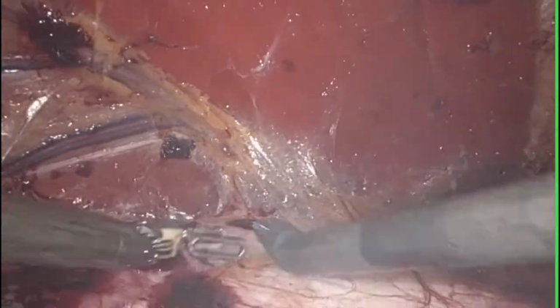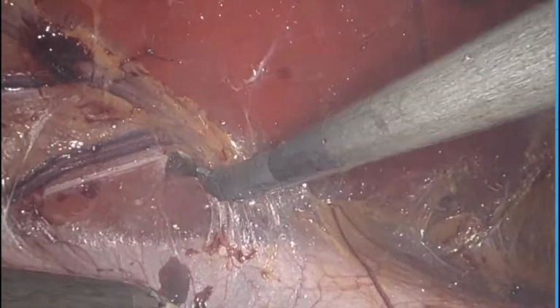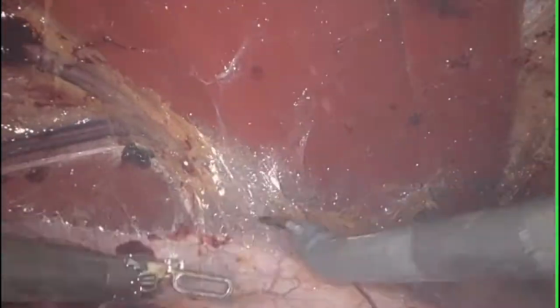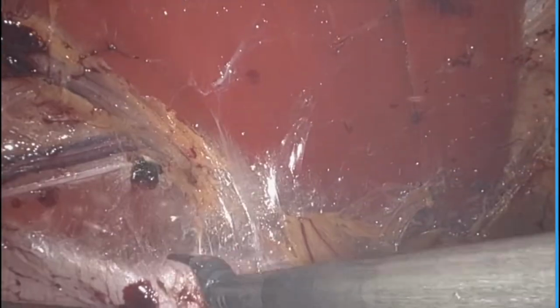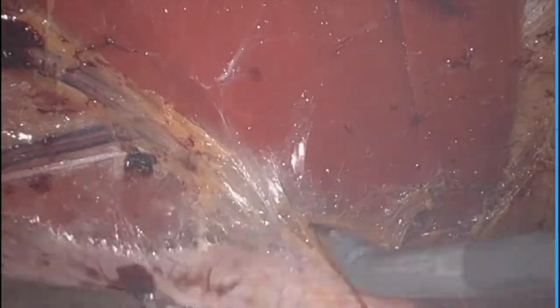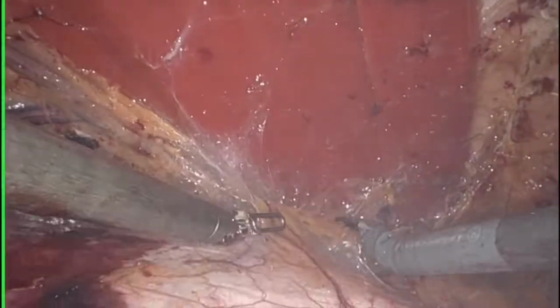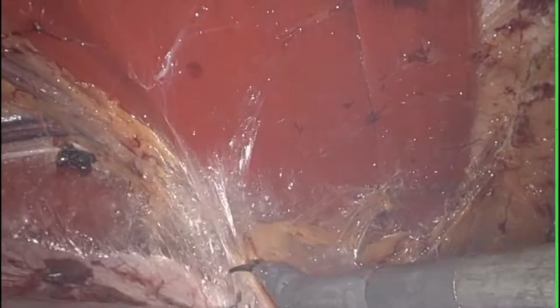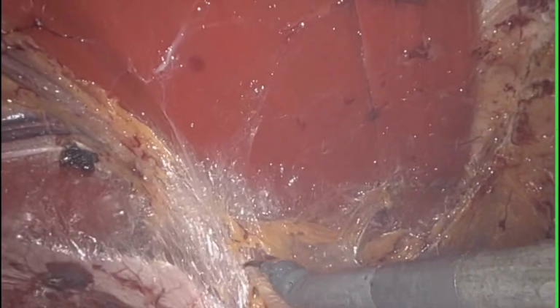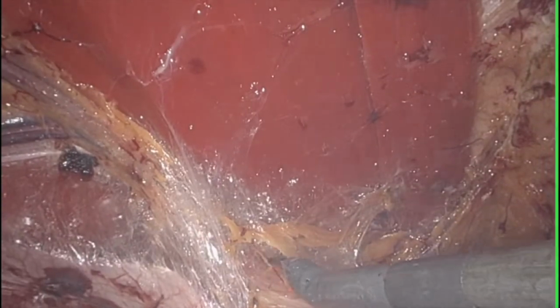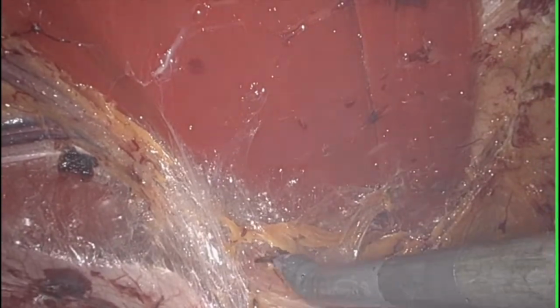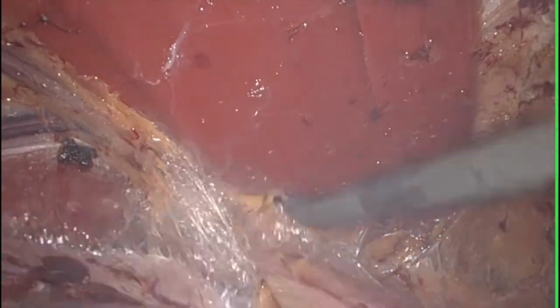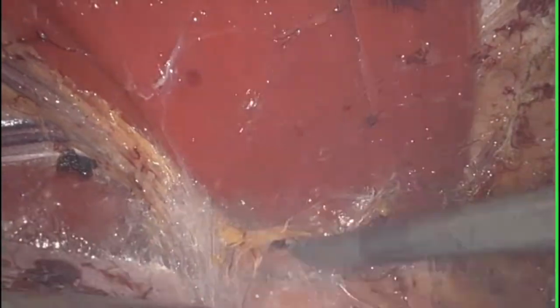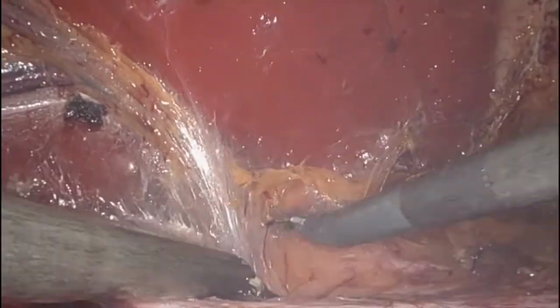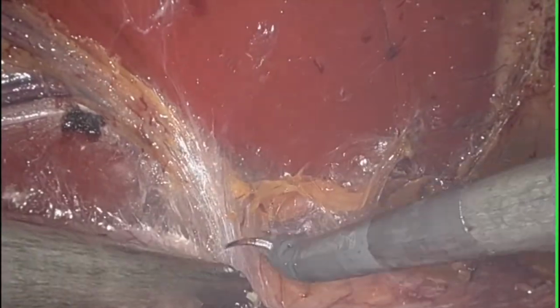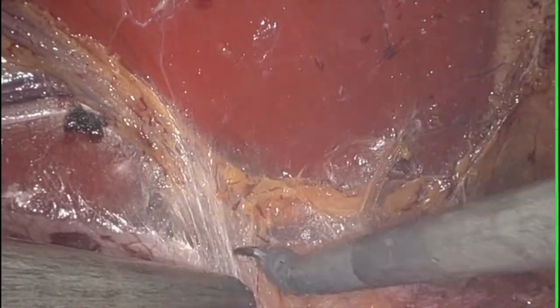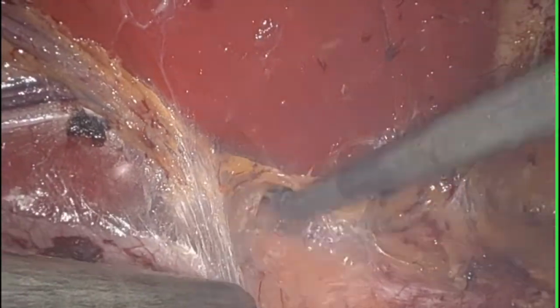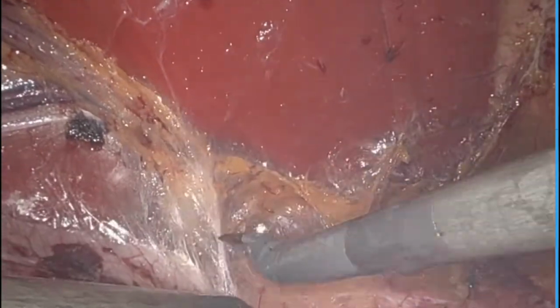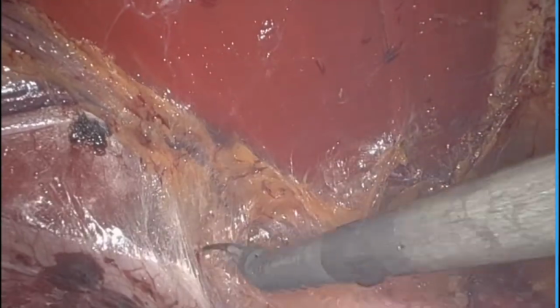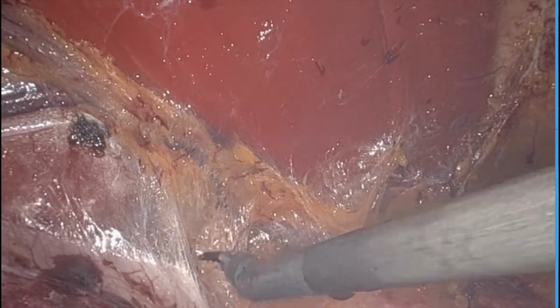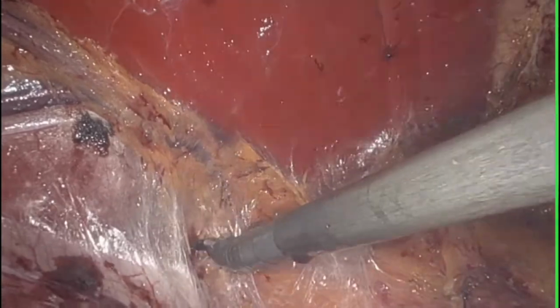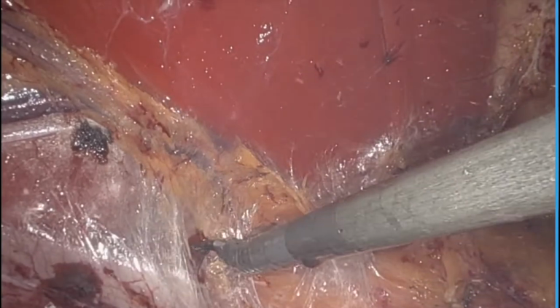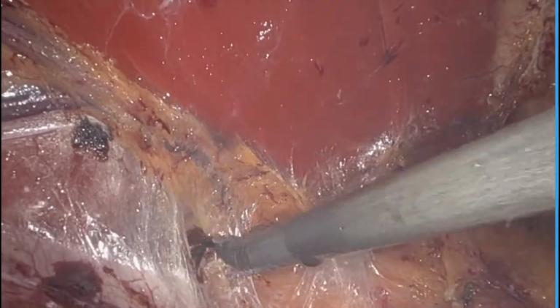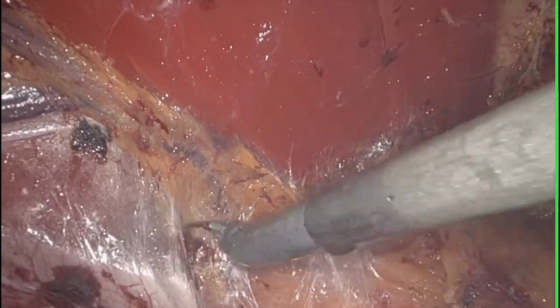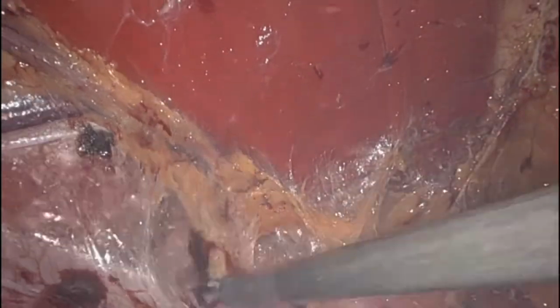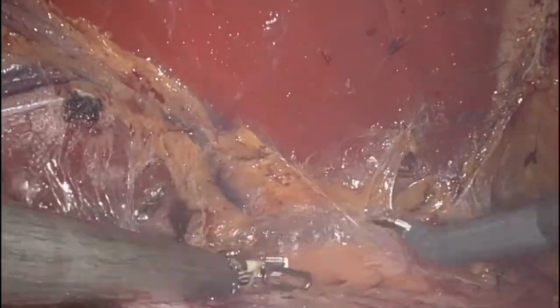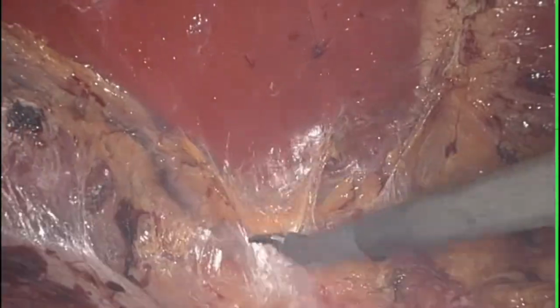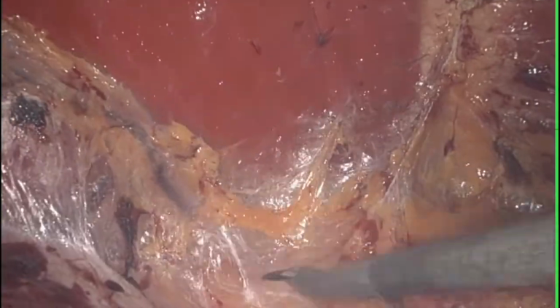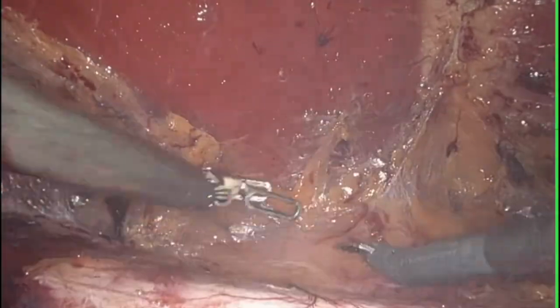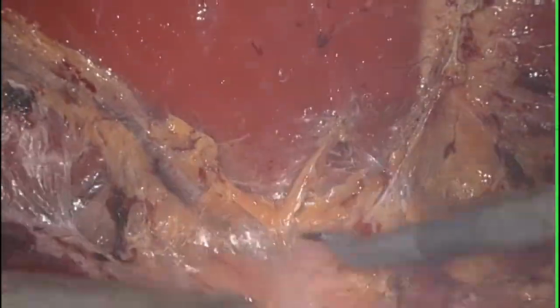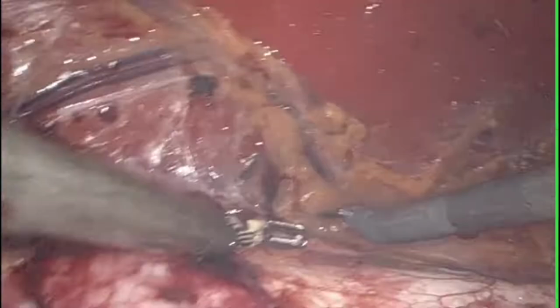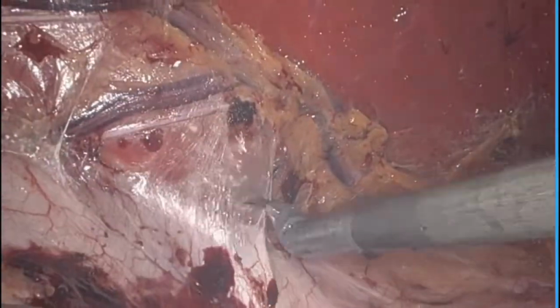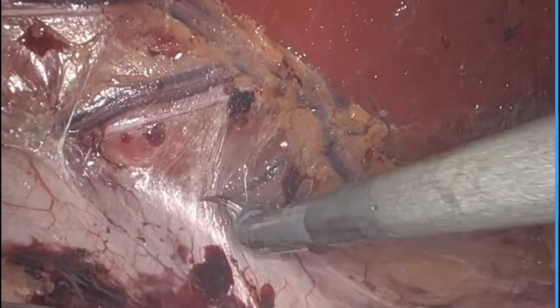As you can see here, the right superior epigastric vessel is somewhat hidden by the areolar tissue, but you want to find it inferiorly and then trace it up superiorly to preserve the vessel.